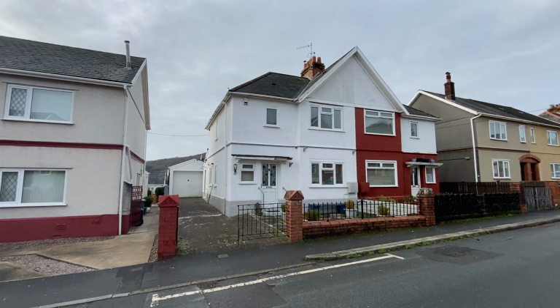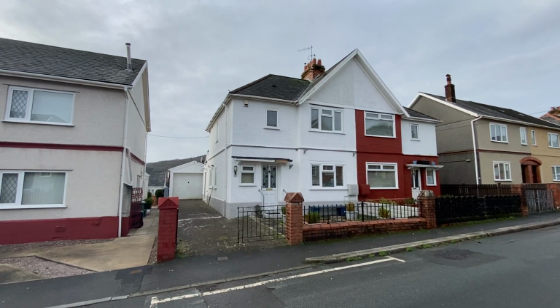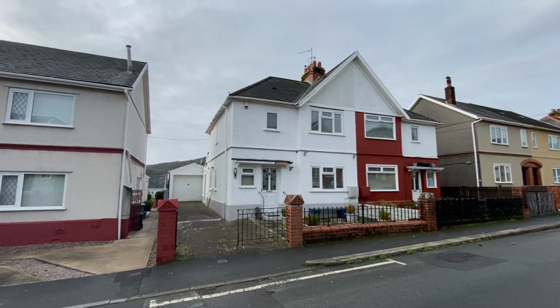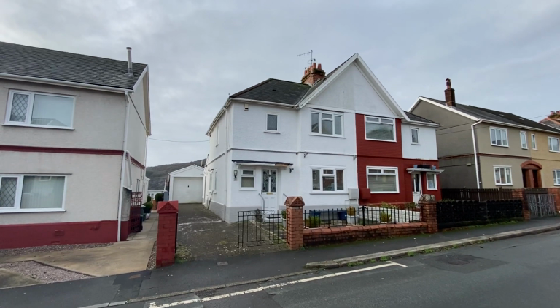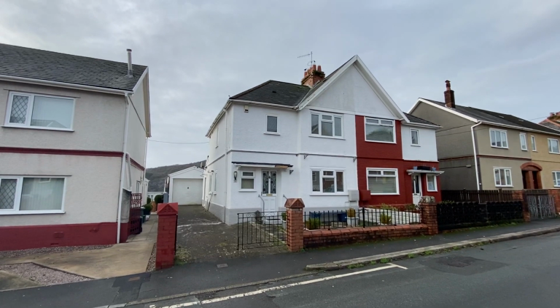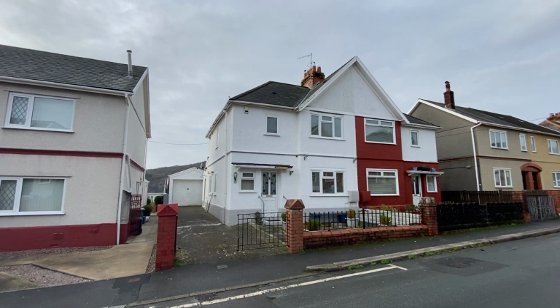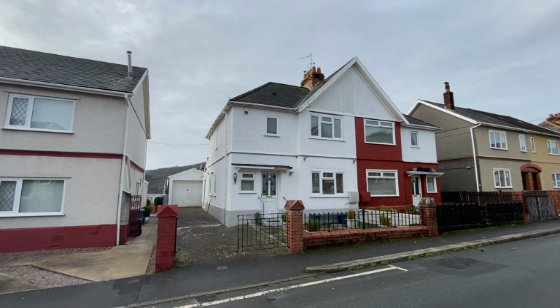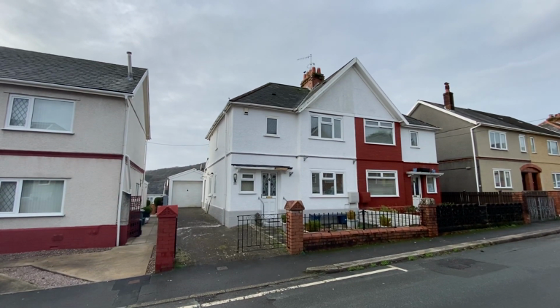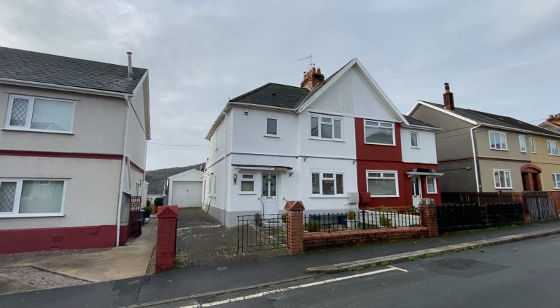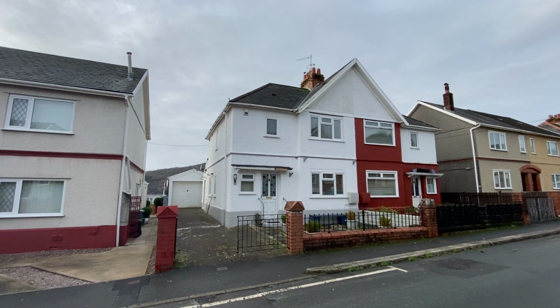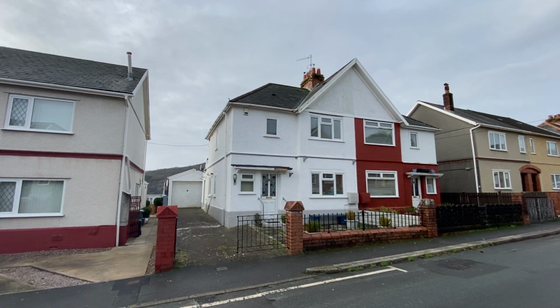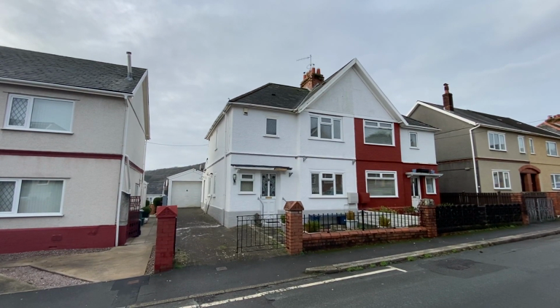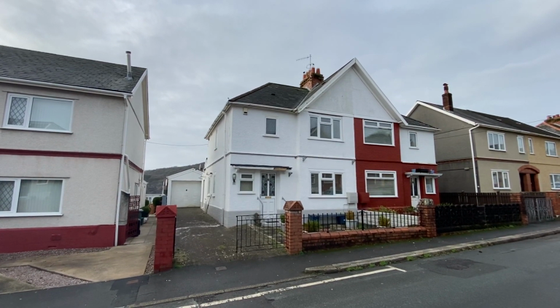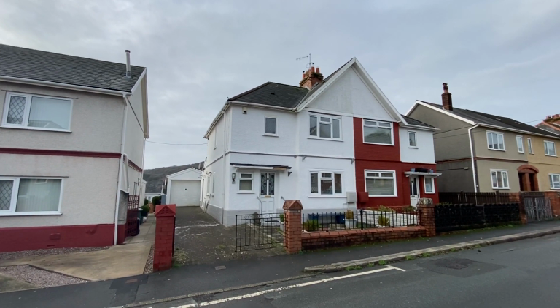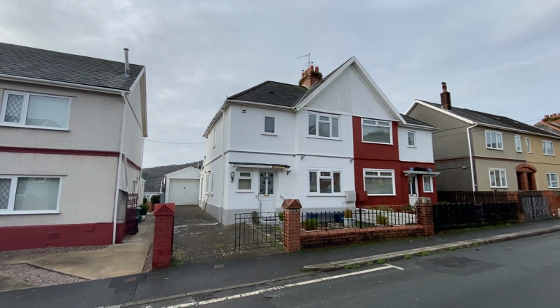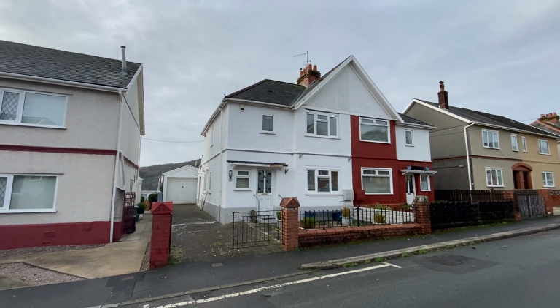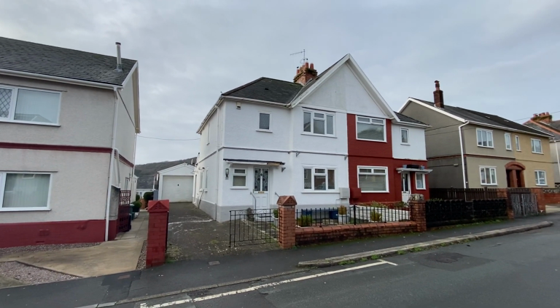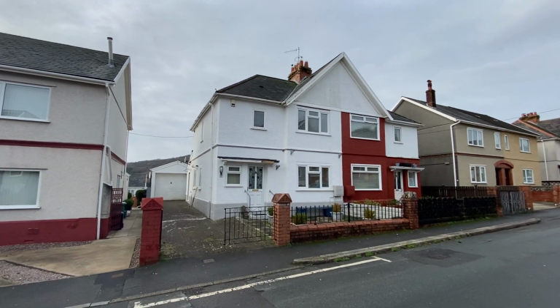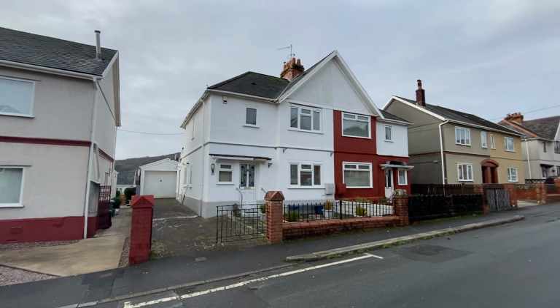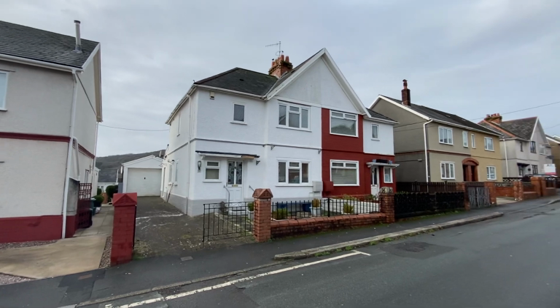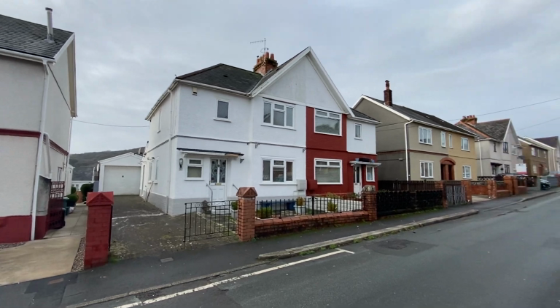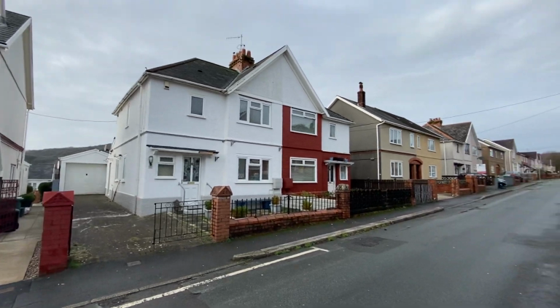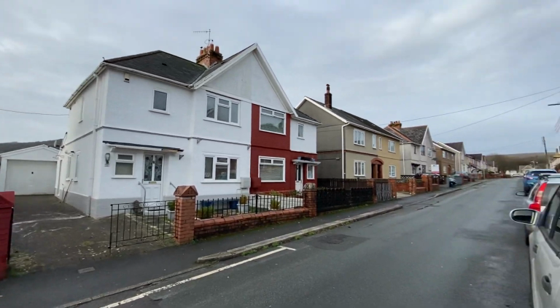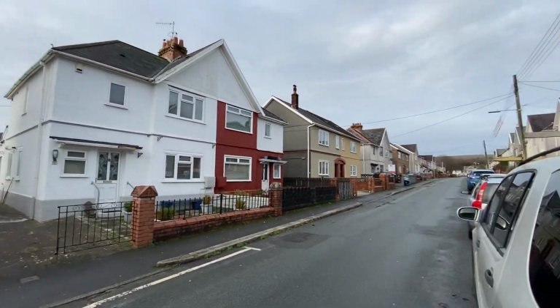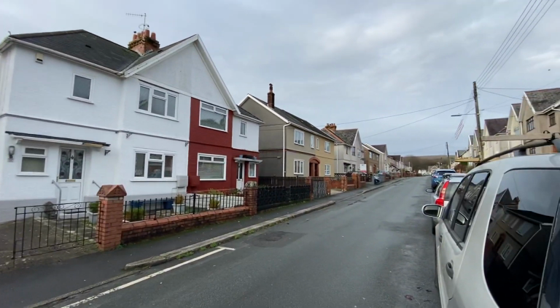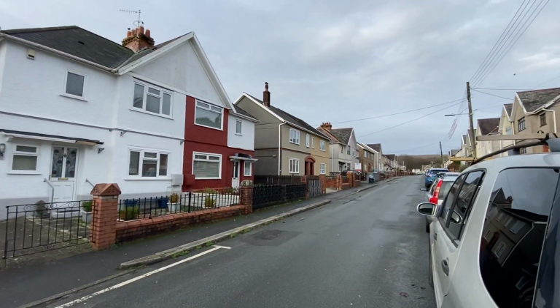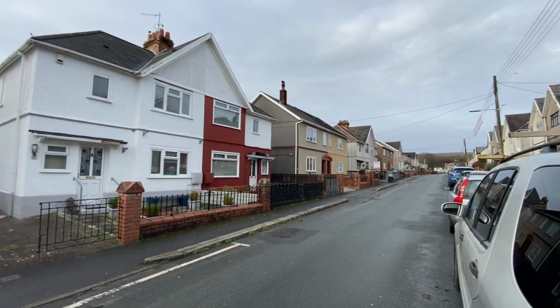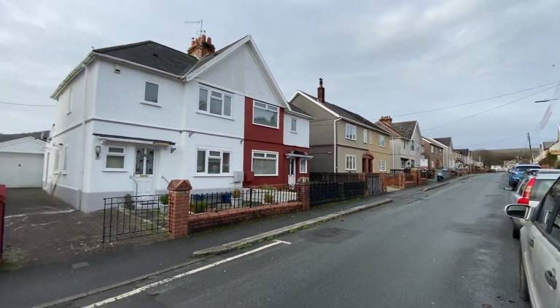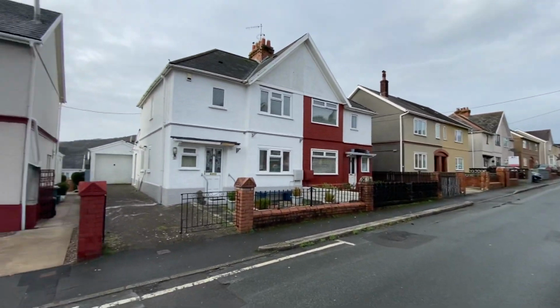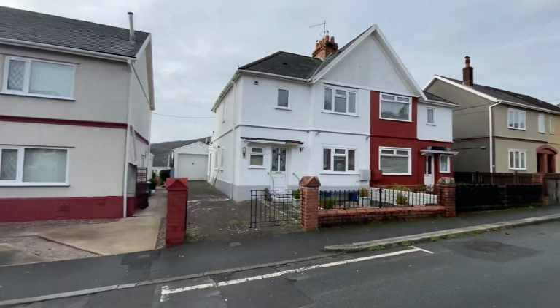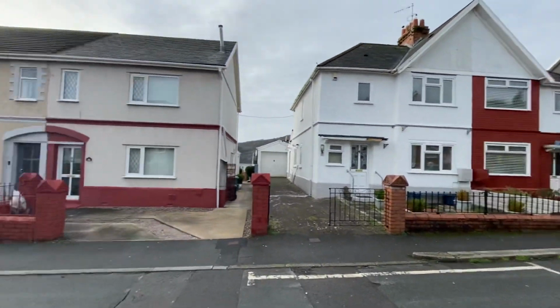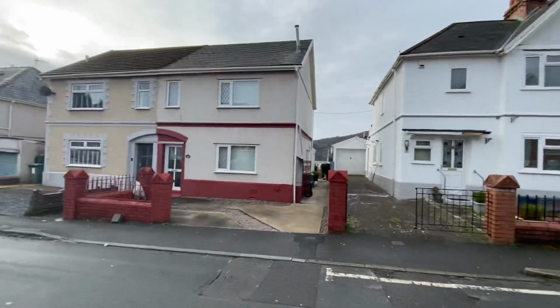Hi there, this is a virtual viewing for a new instruction that we have in Kelvin Road in Cliddich. I'll just quickly show you the street scene.